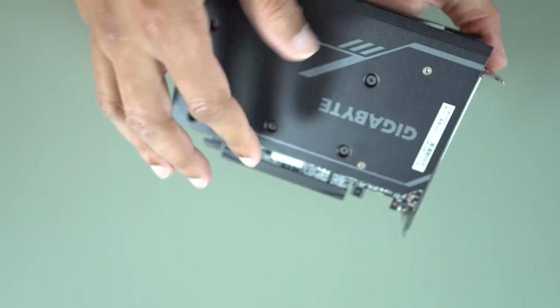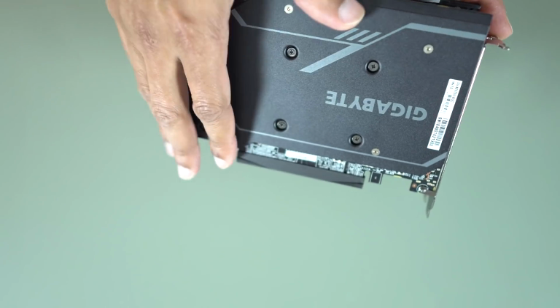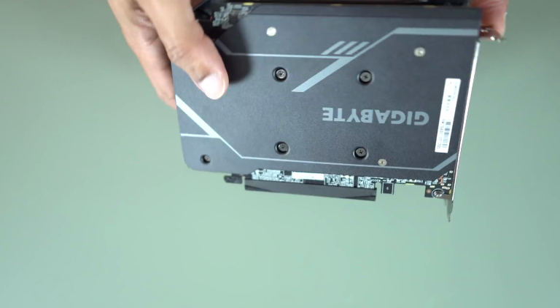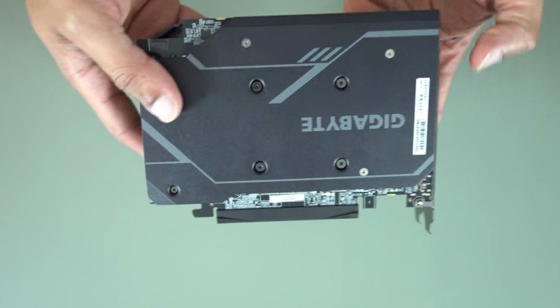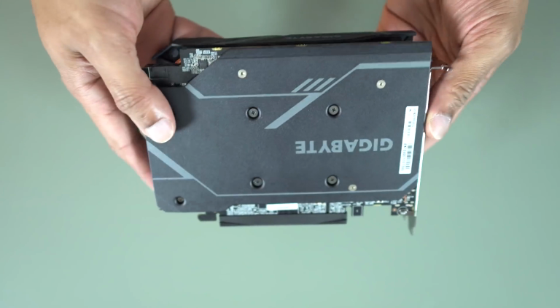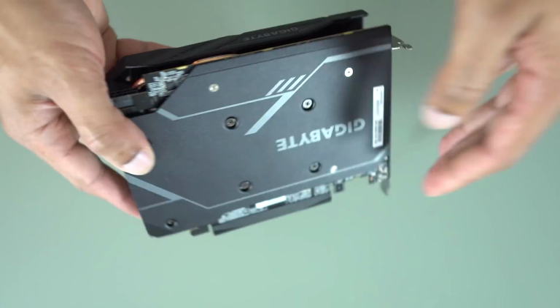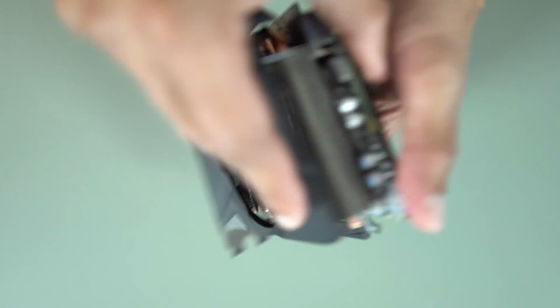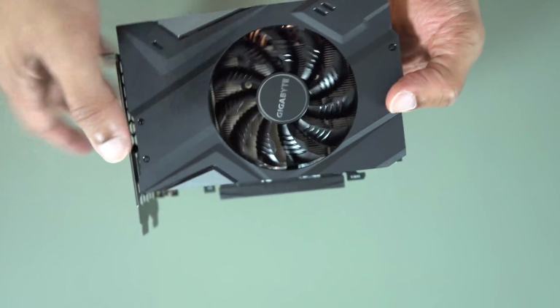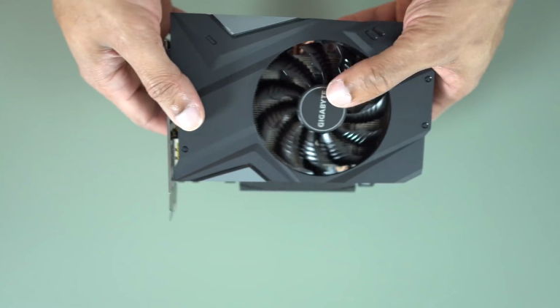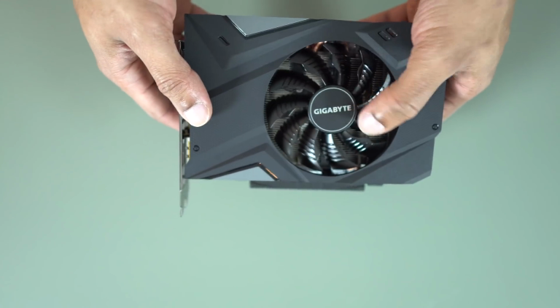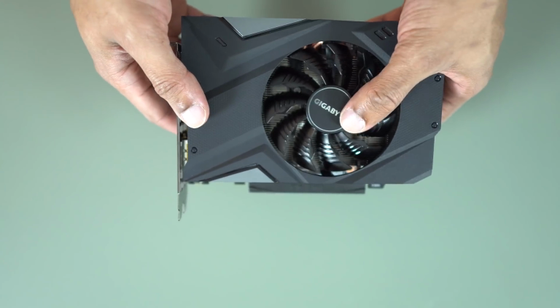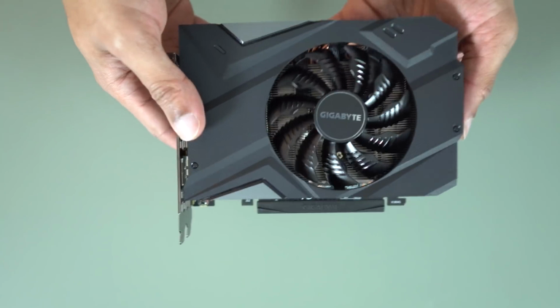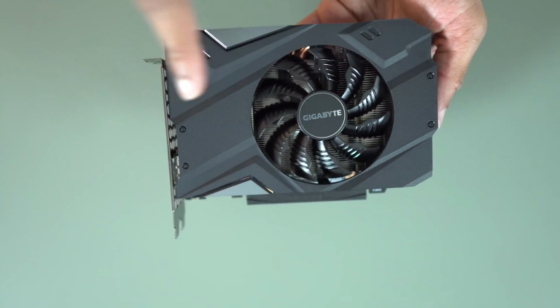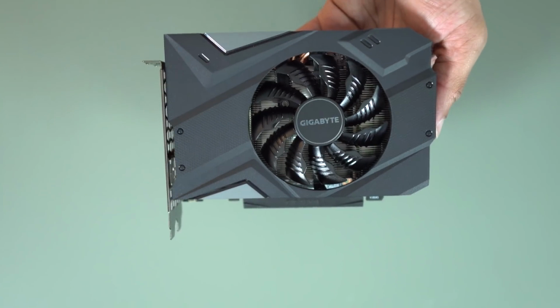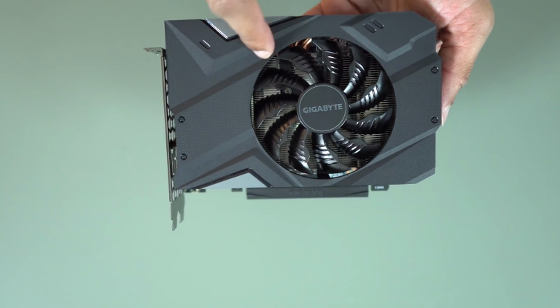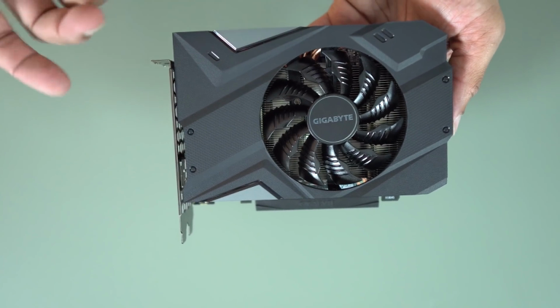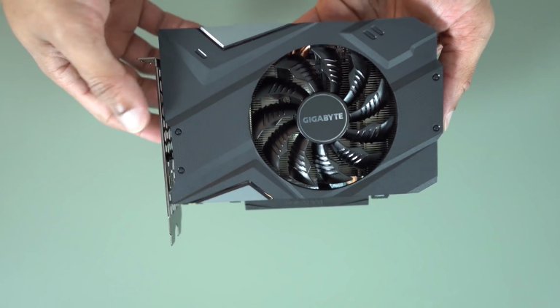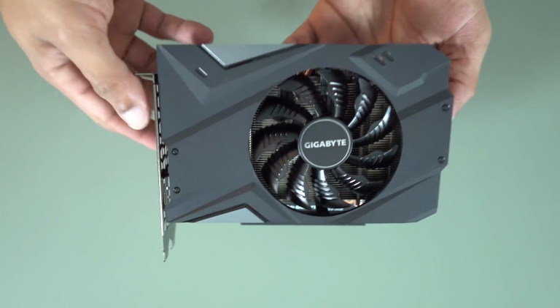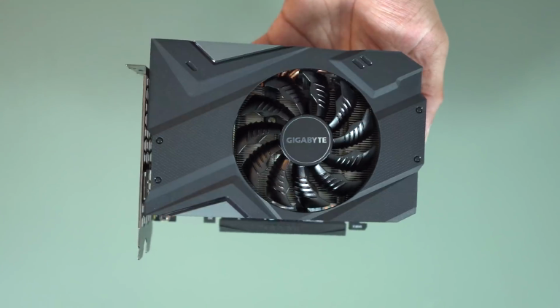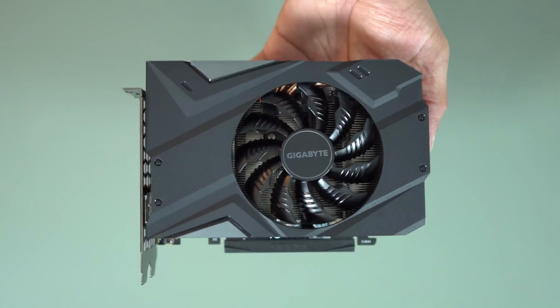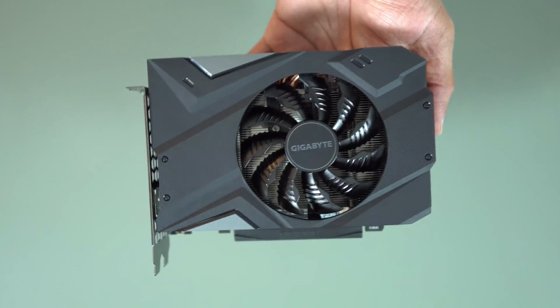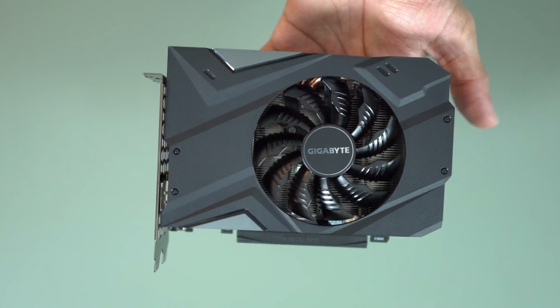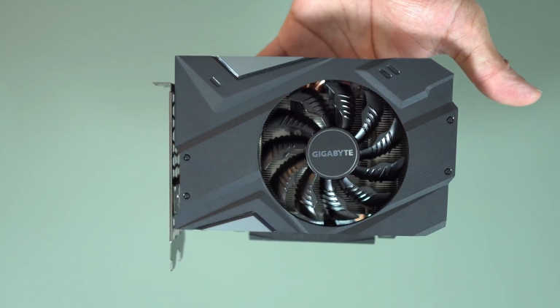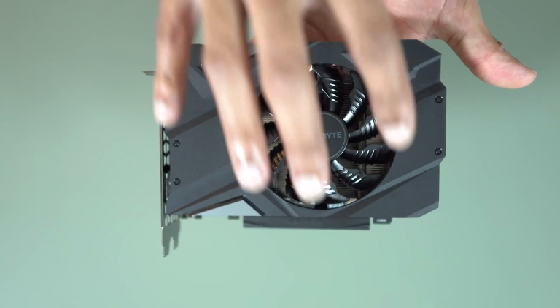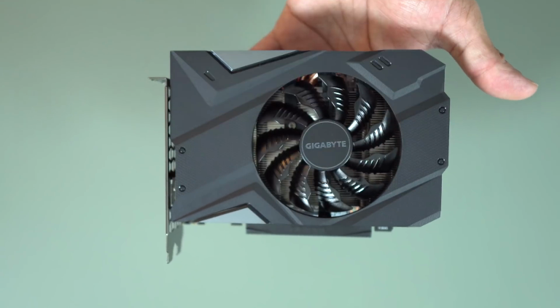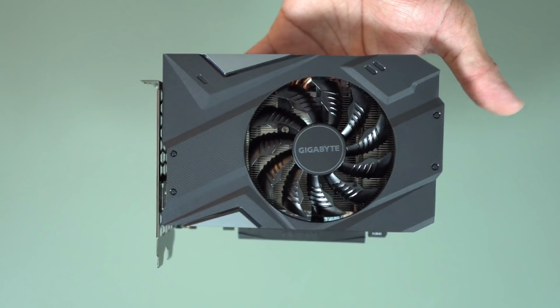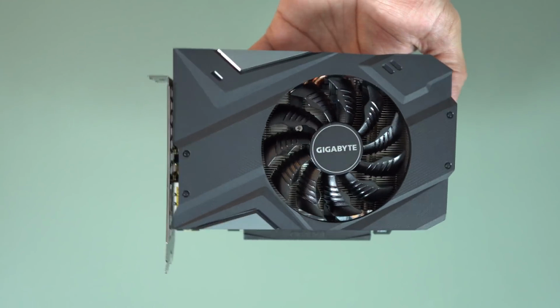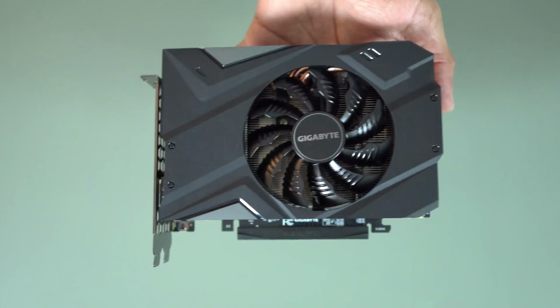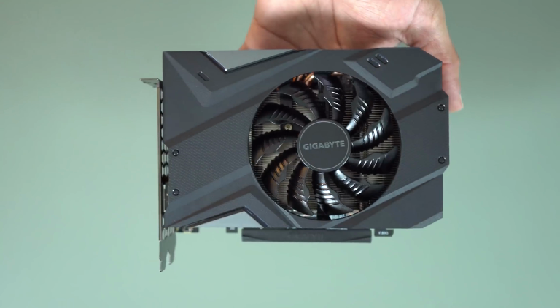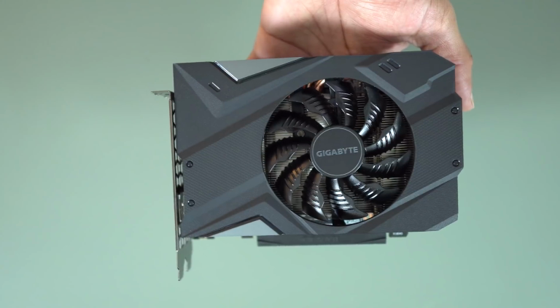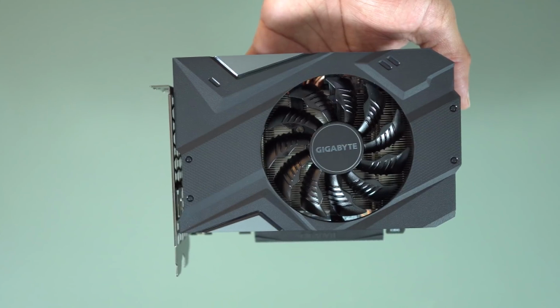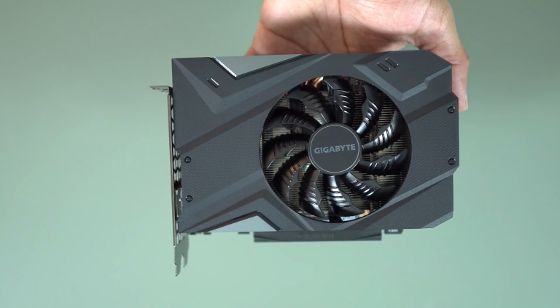It's slightly indented, which makes it feel smooth. Overall, an attractive card, a fully featured card that, minus SLI, gives you all the performance of a full 2070 in a compact form. So let's get it tested and see how it performs.